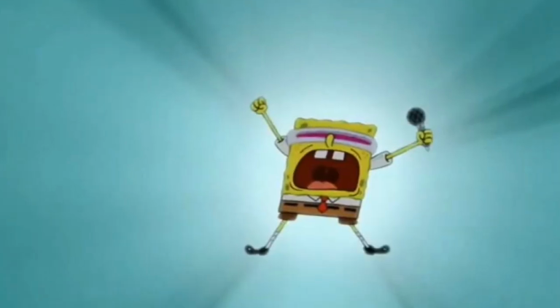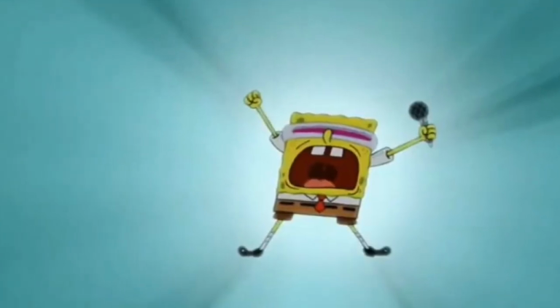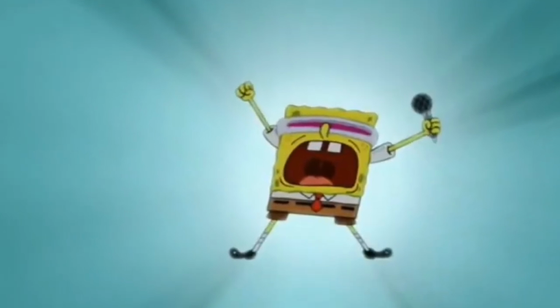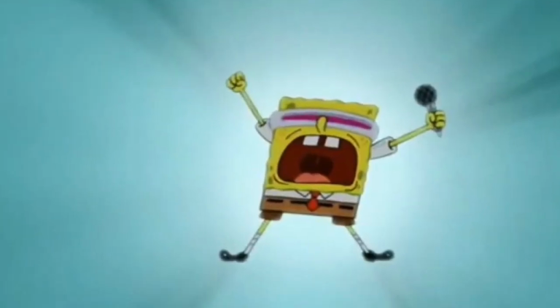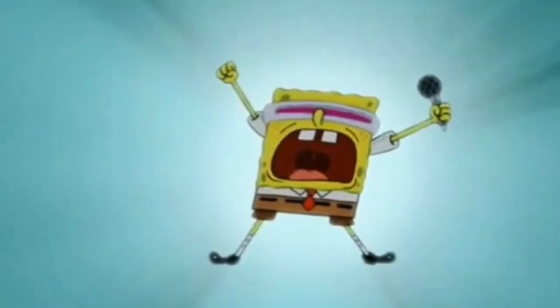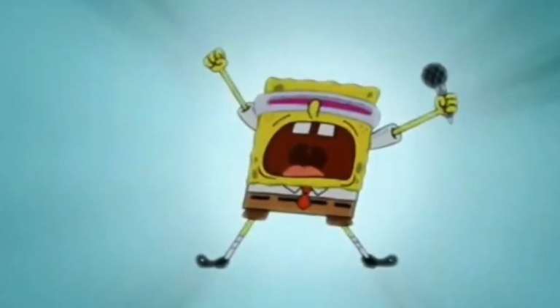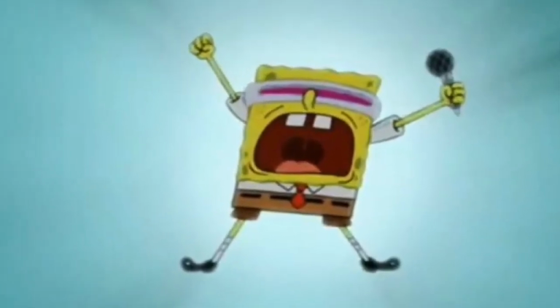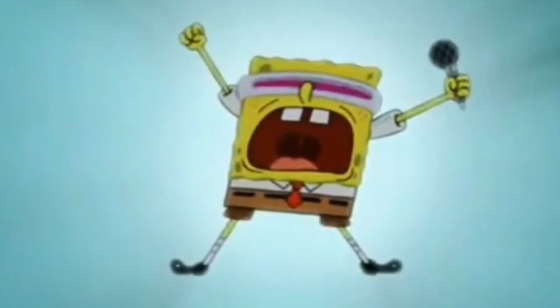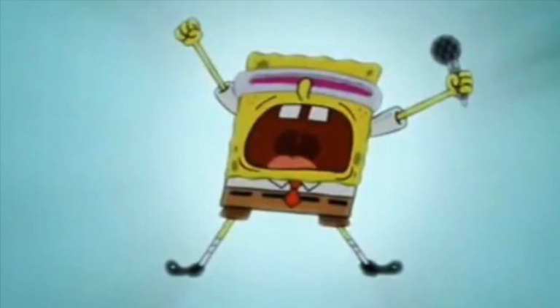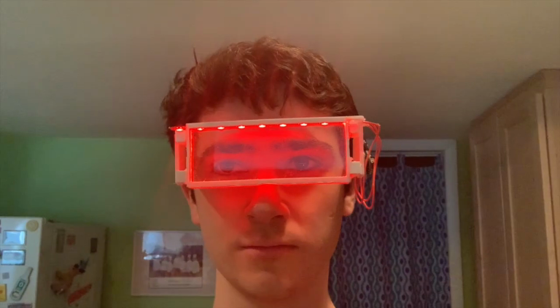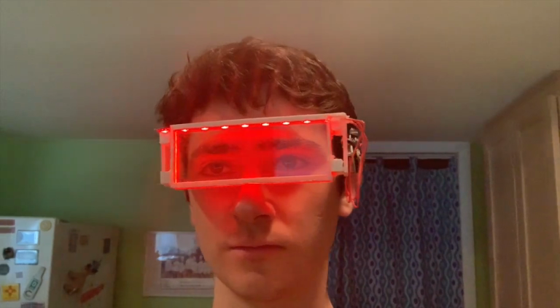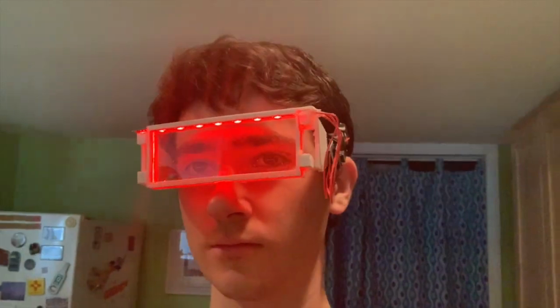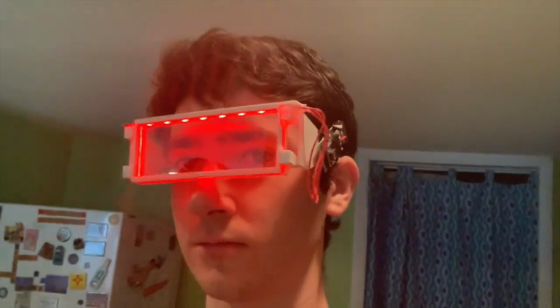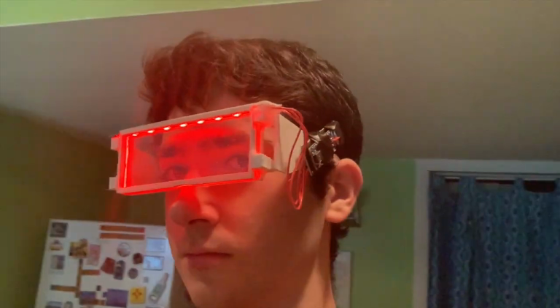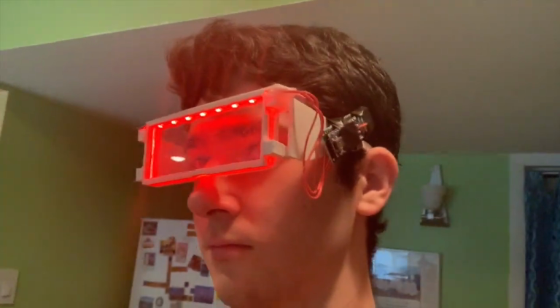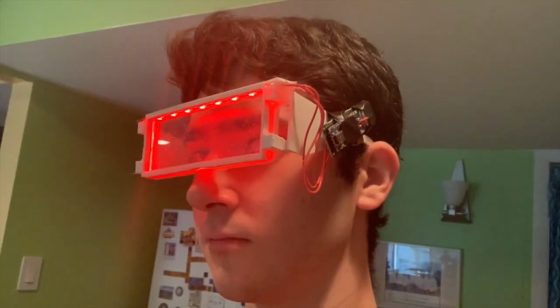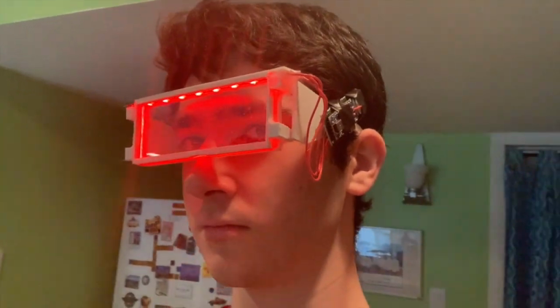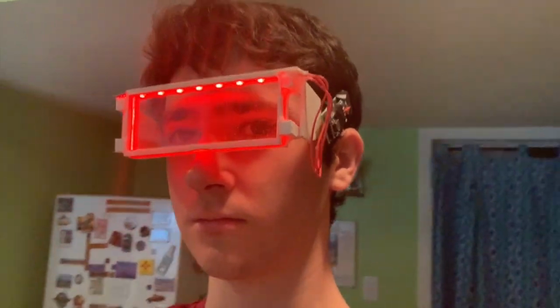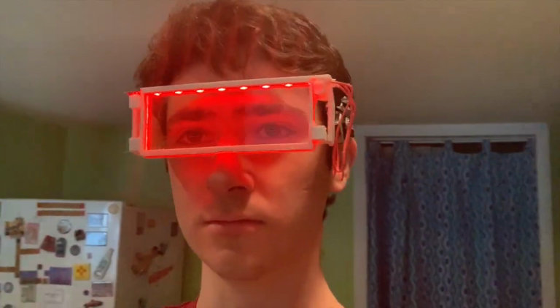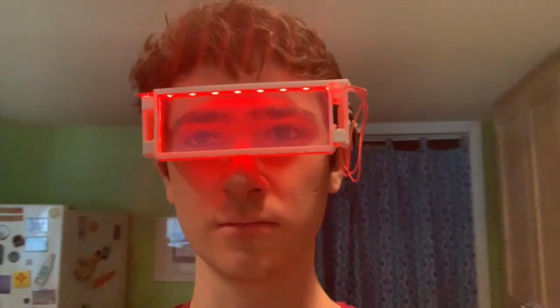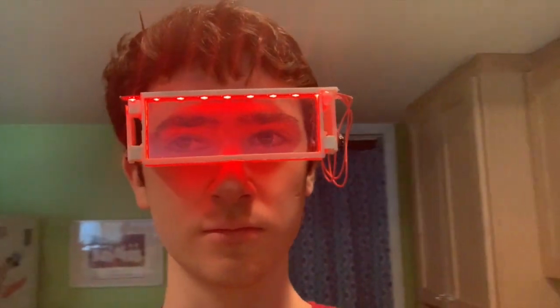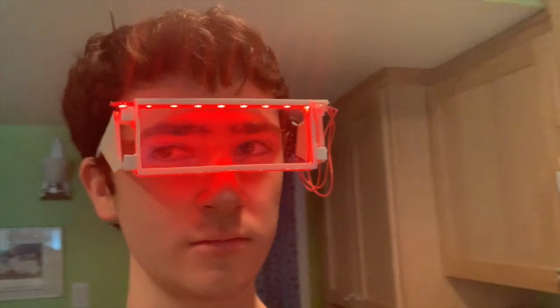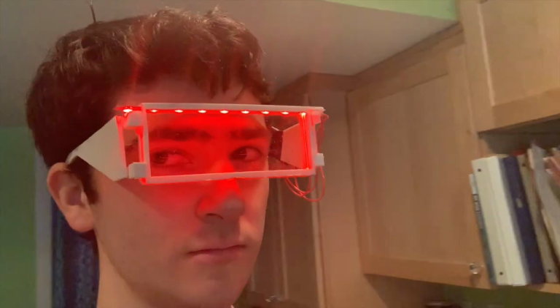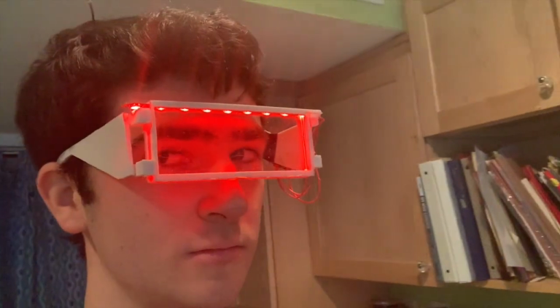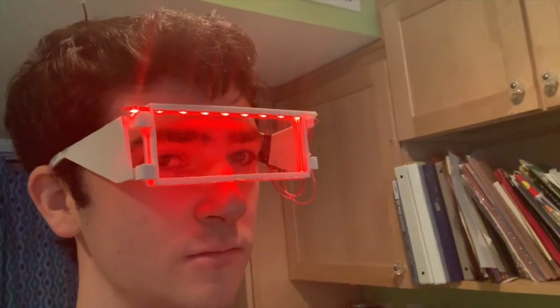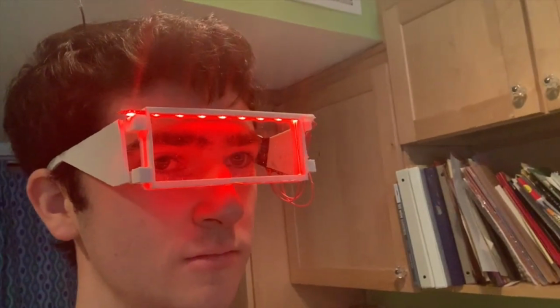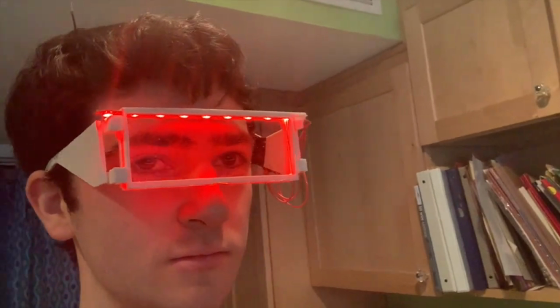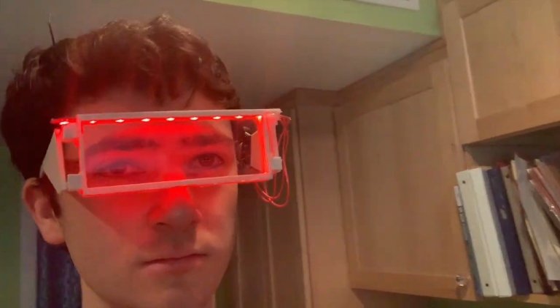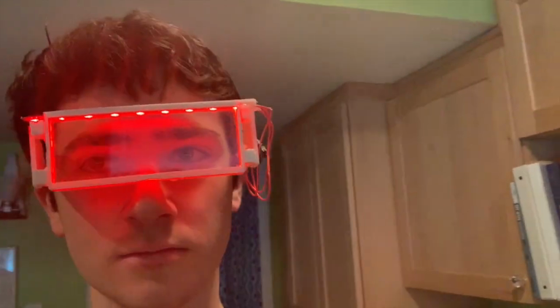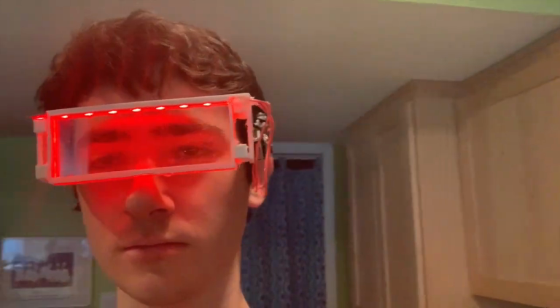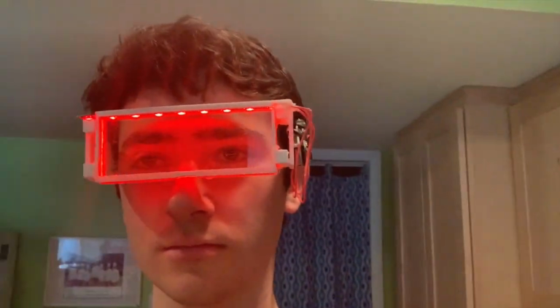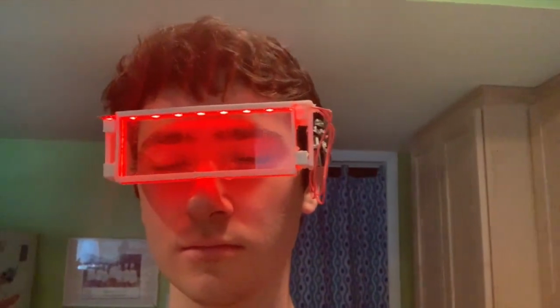Purple, so it can look like Spongebob's glasses right here. Red, because it looks pretty cool in red. And blue, because it also looks pretty cool in blue. And actually, it looks pretty cool in any color, because they light up.